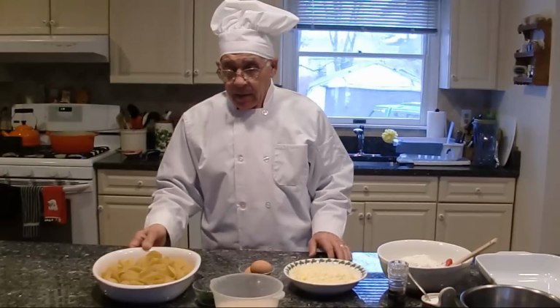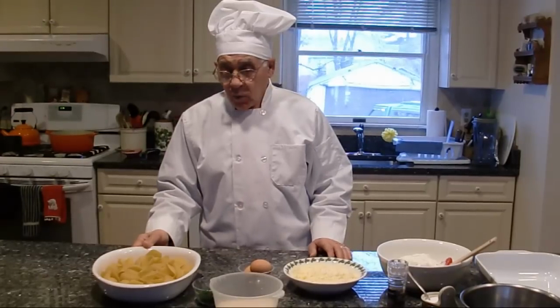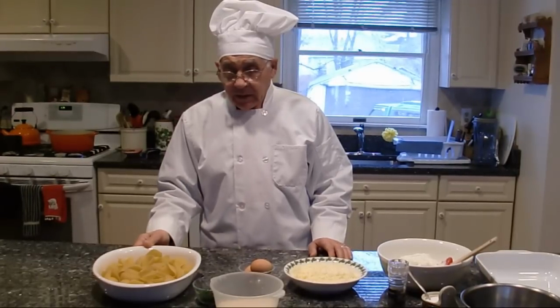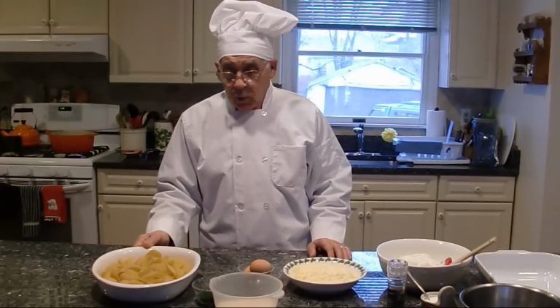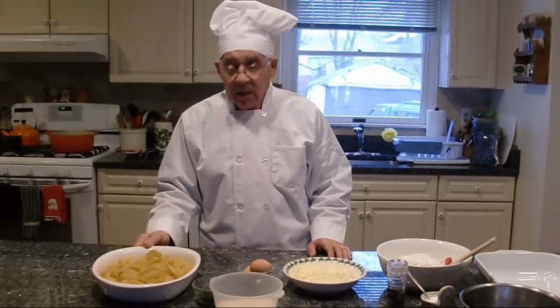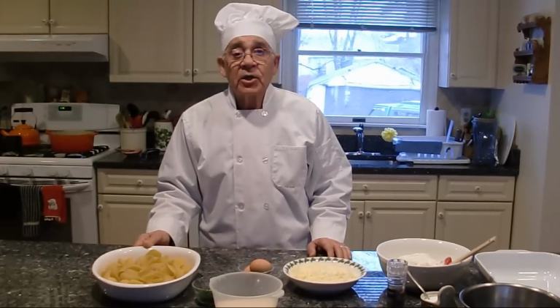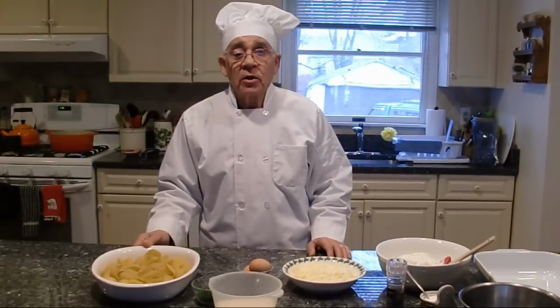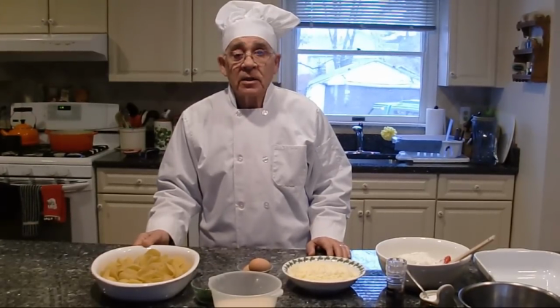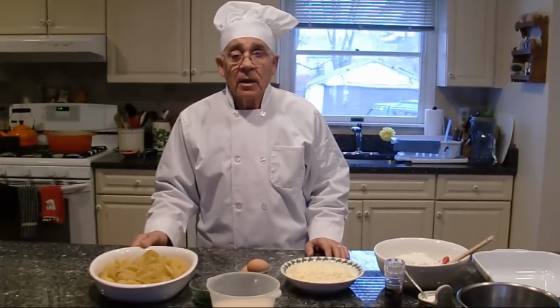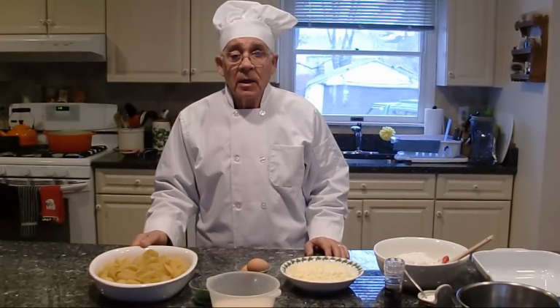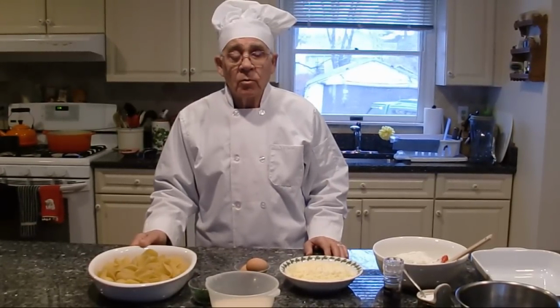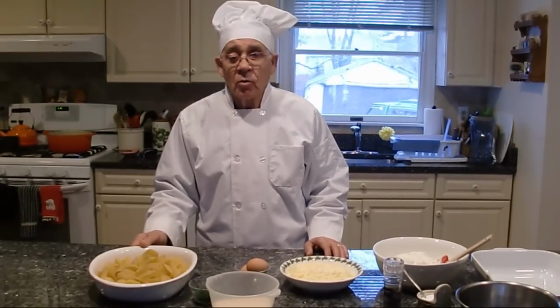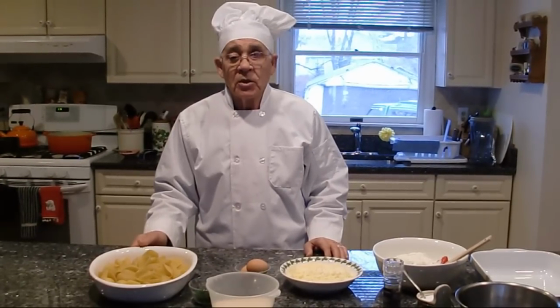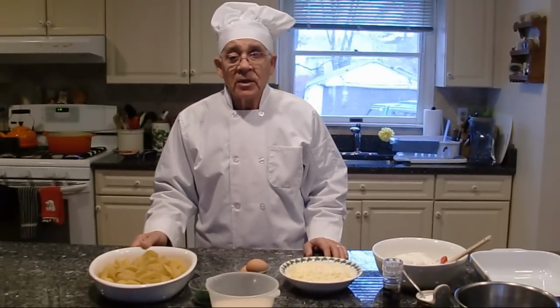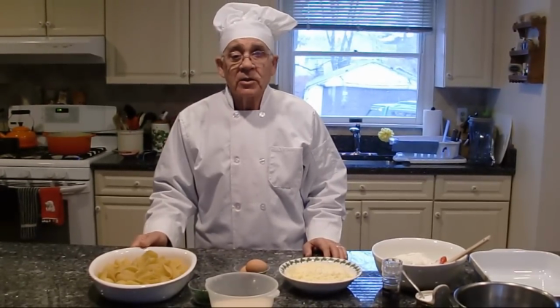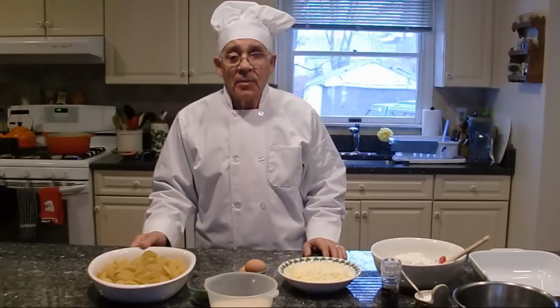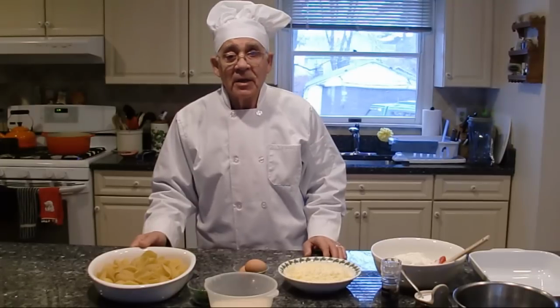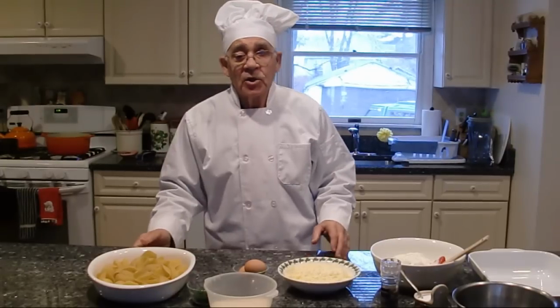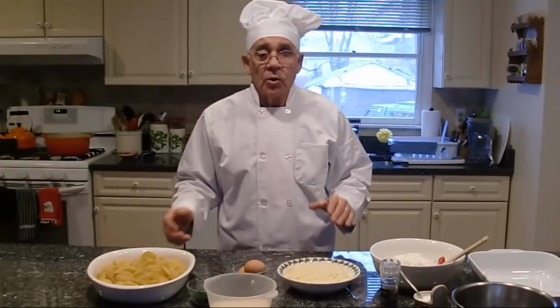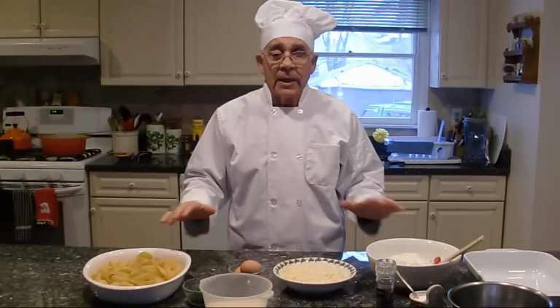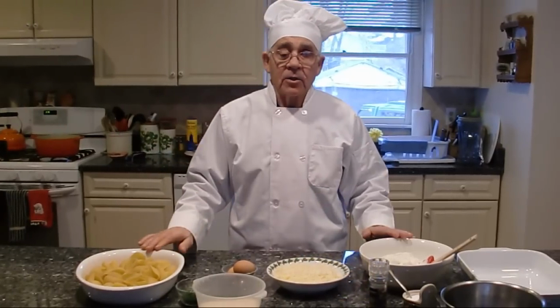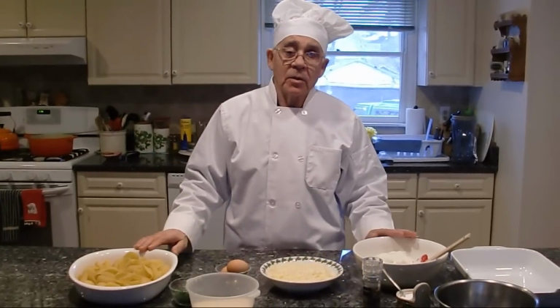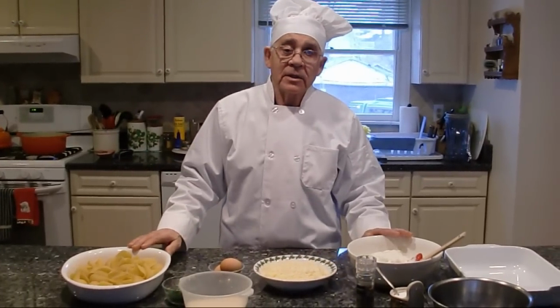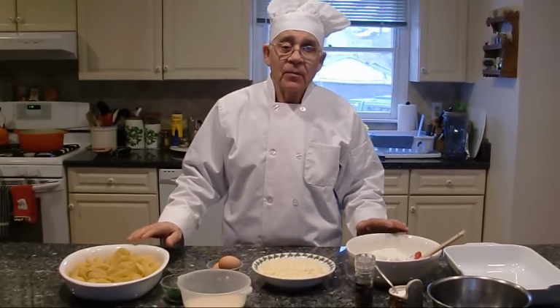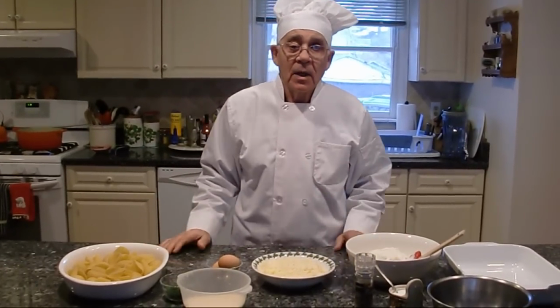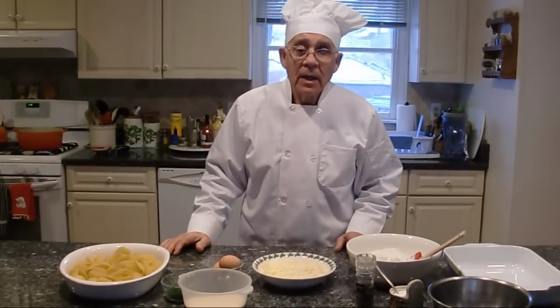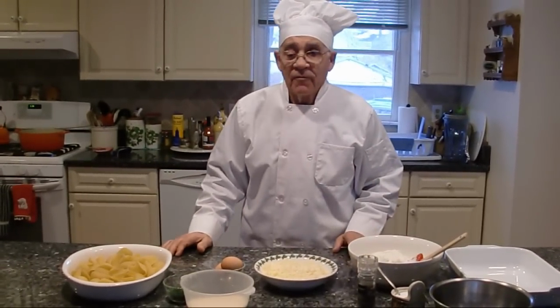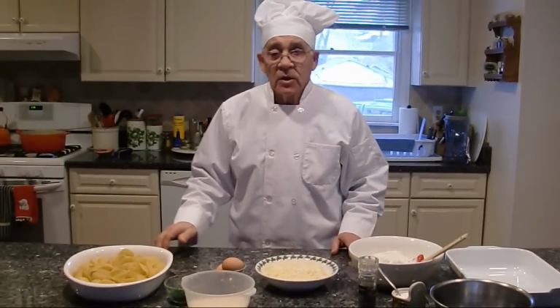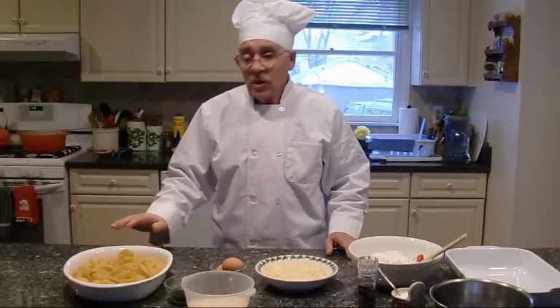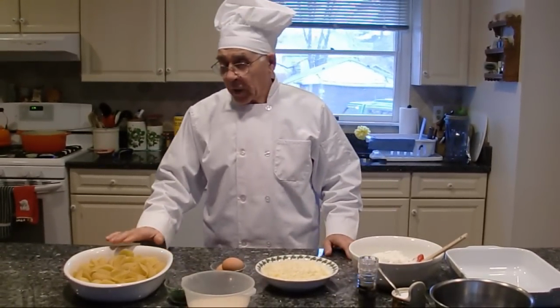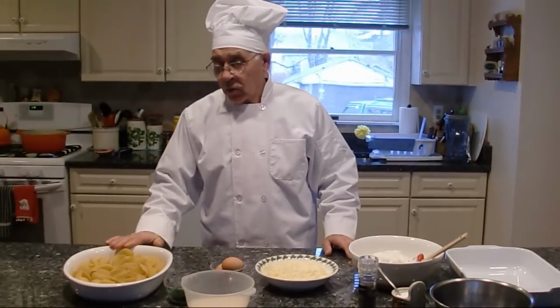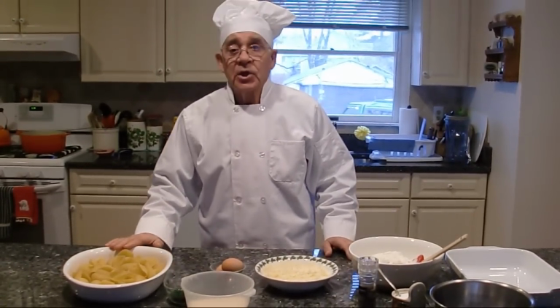And stay with the tomato sauce — not too much tomato sauce, a little bit. I'll show you what you got to do with this. Now first thing, we cook the shell.